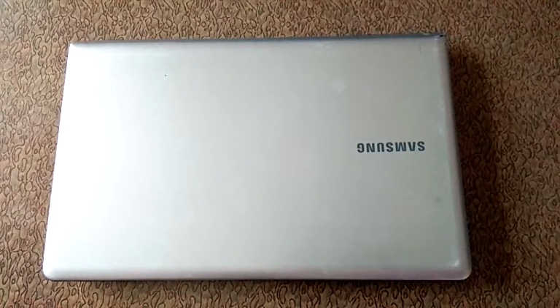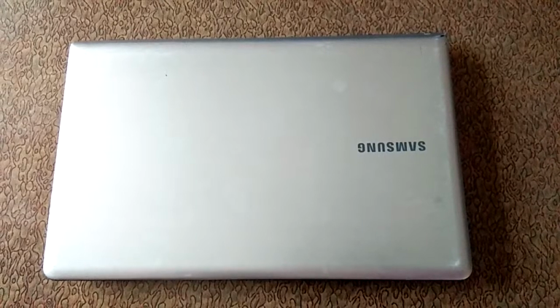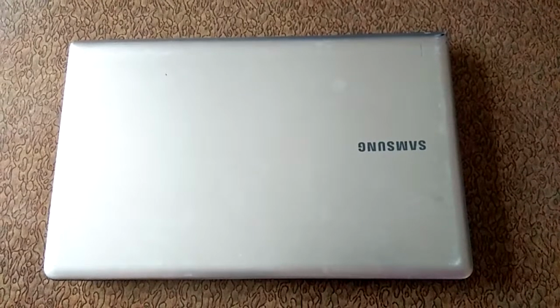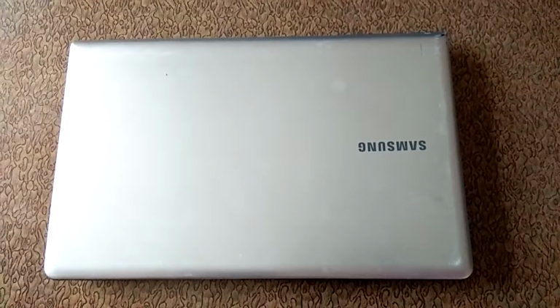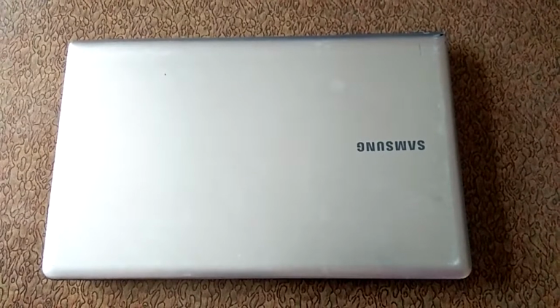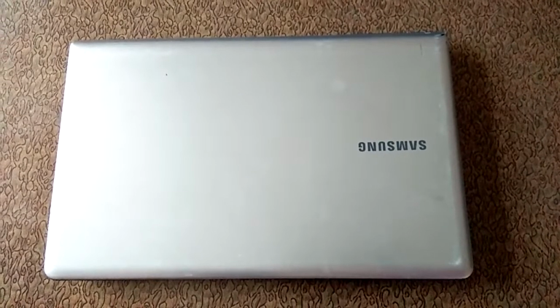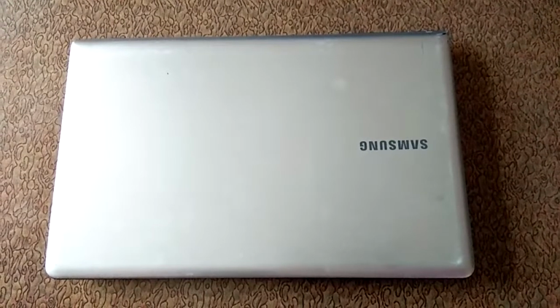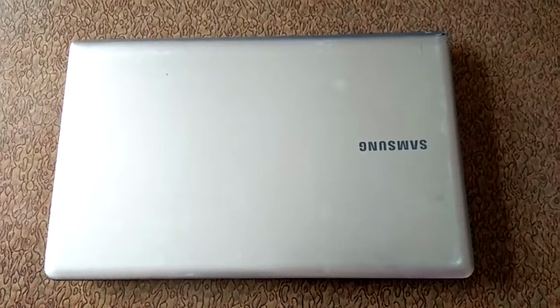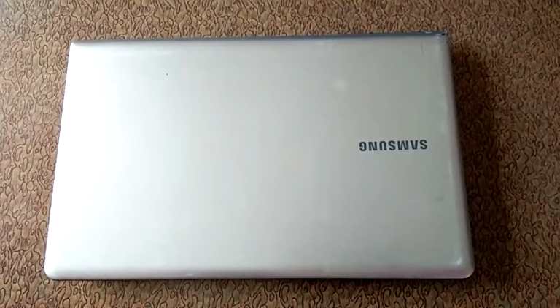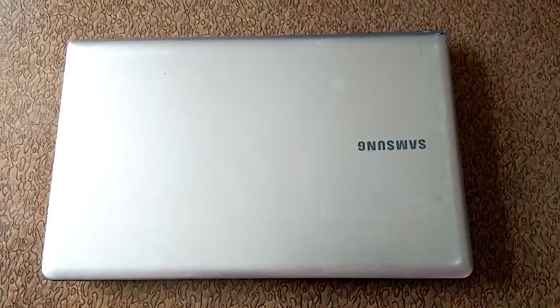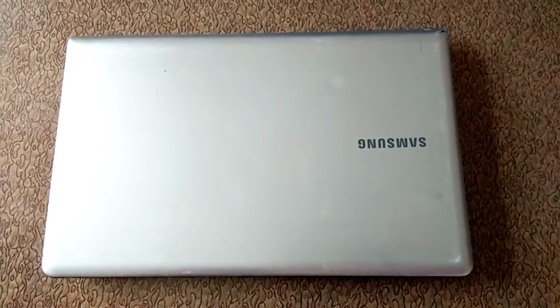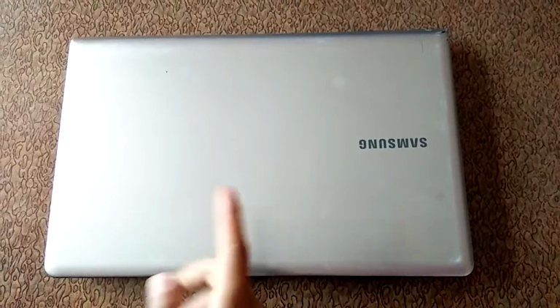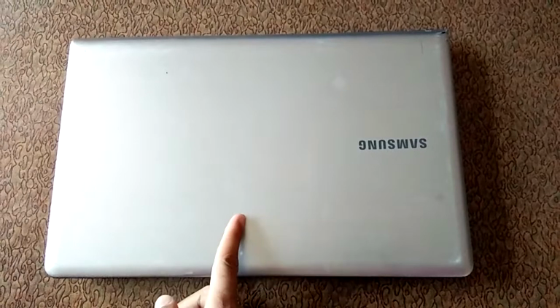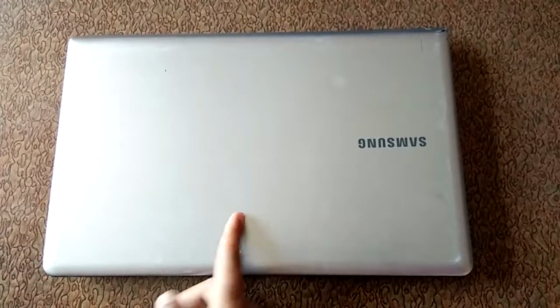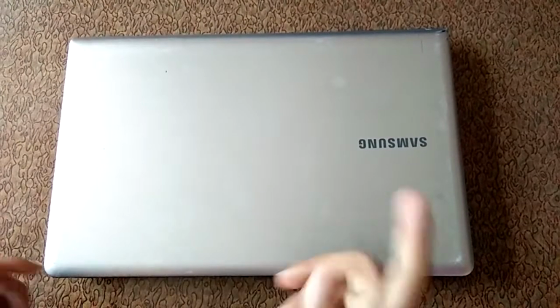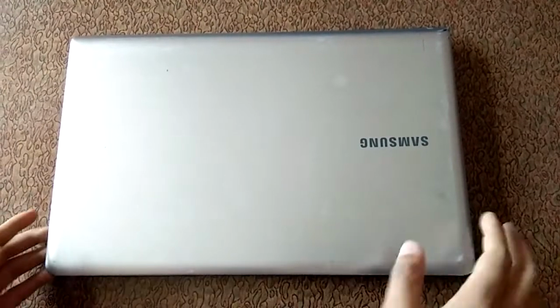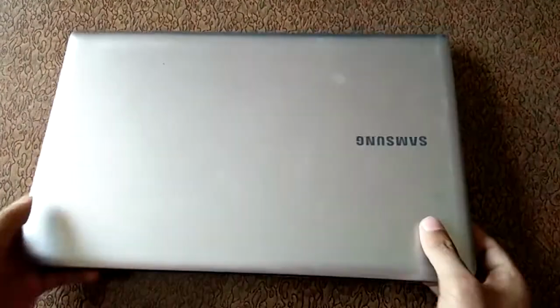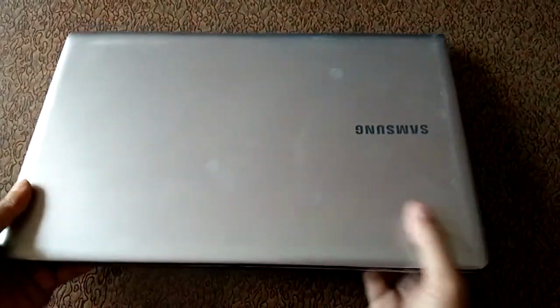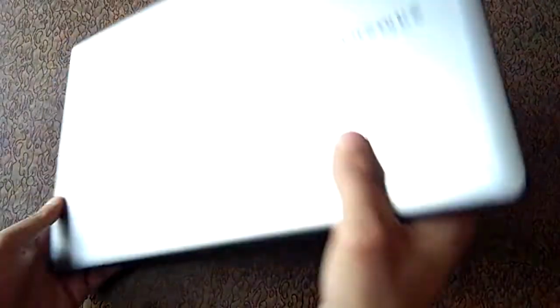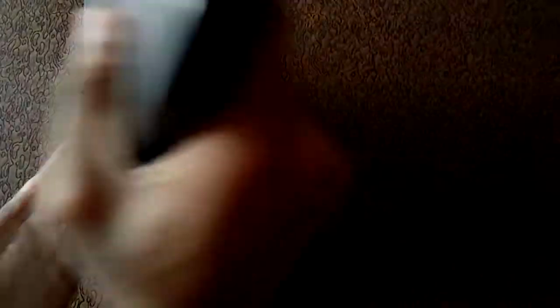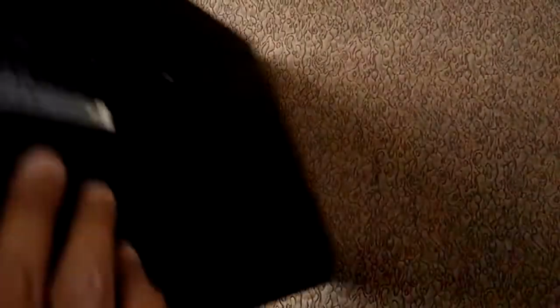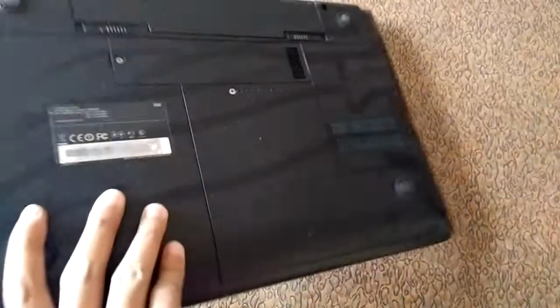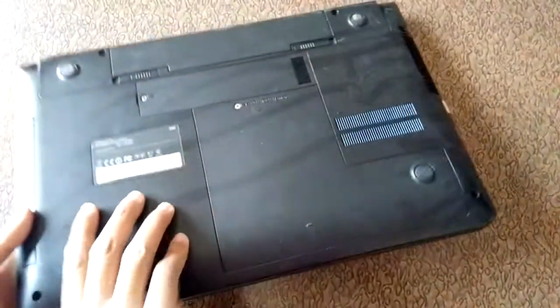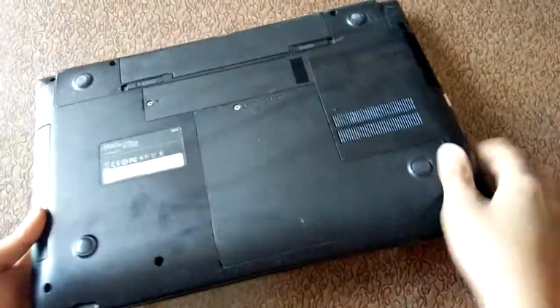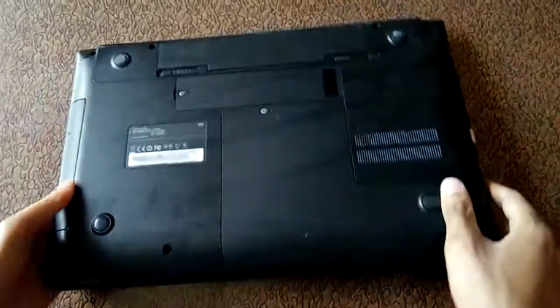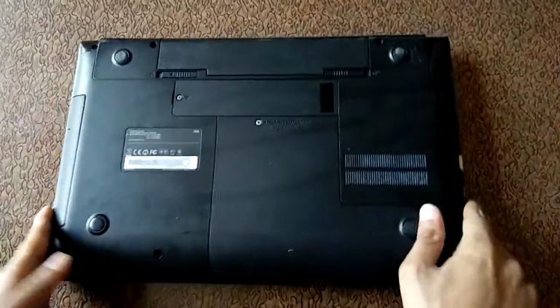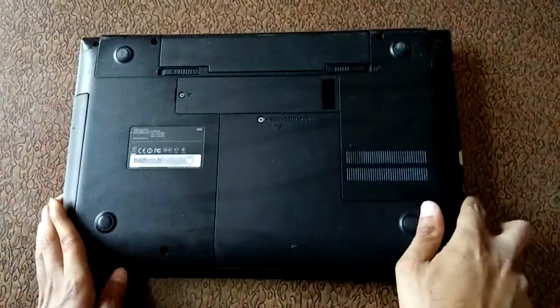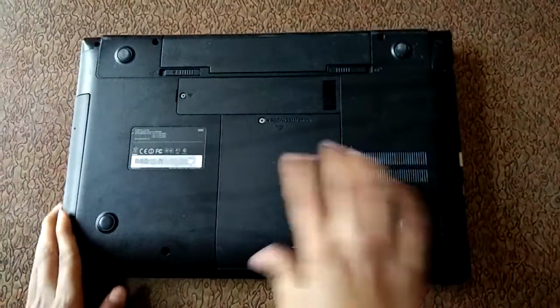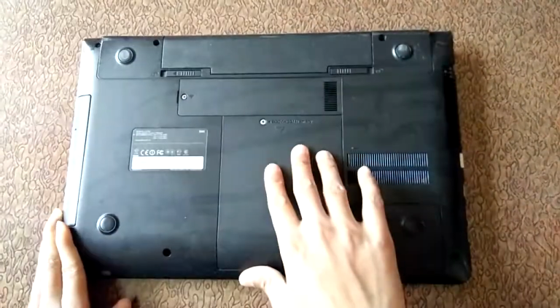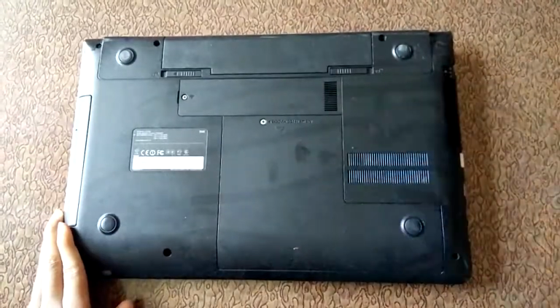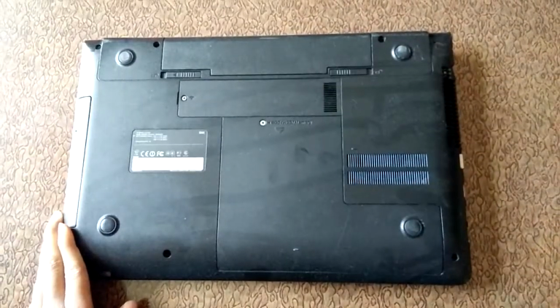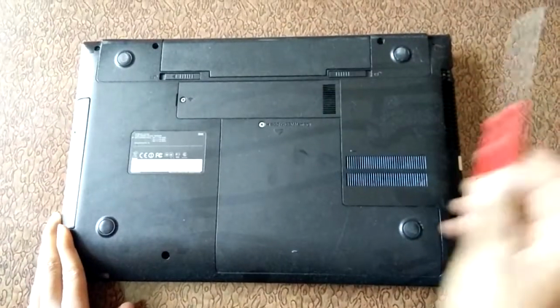Hello everyone, my name is Deepak and today I am showing you how to install a hard disk in a Samsung notebook. So let's start — first flip it, then open this cover with this tool.